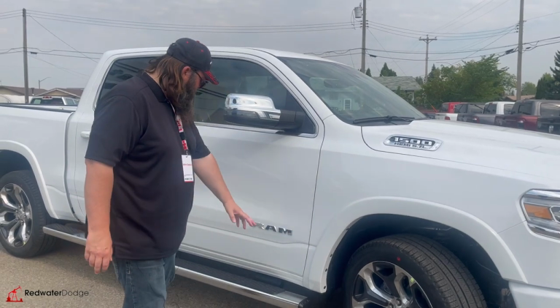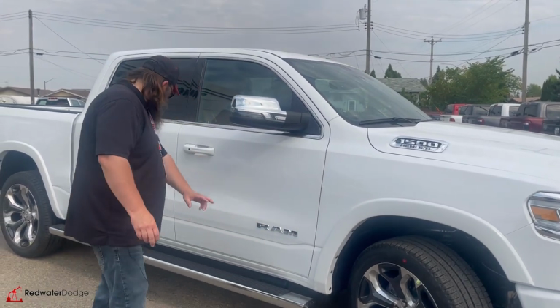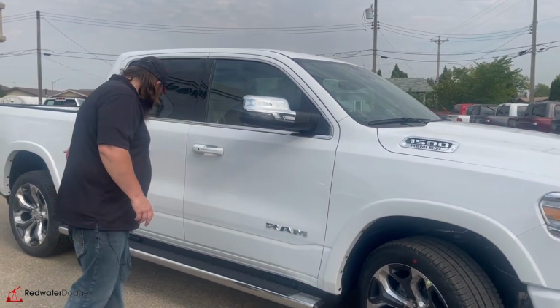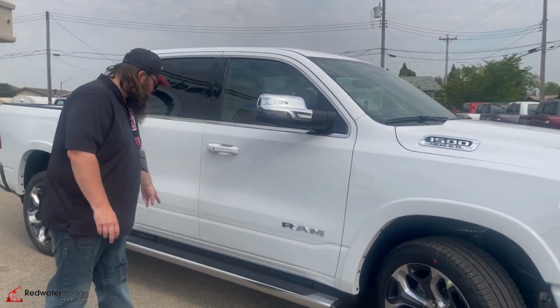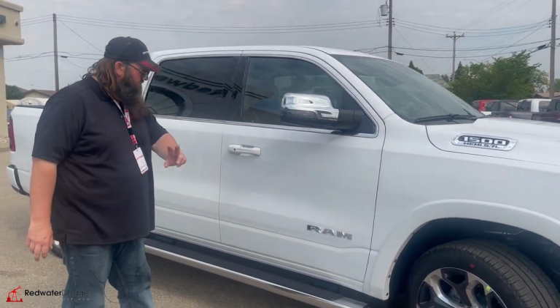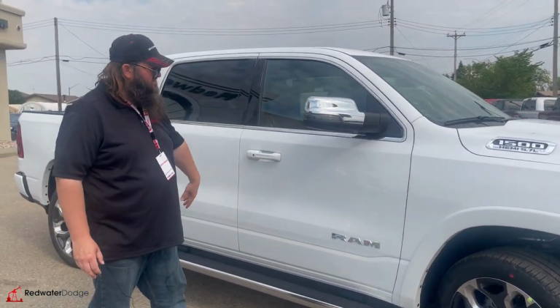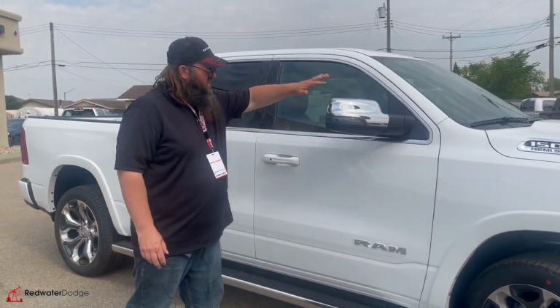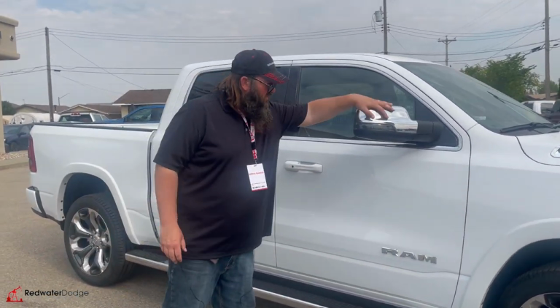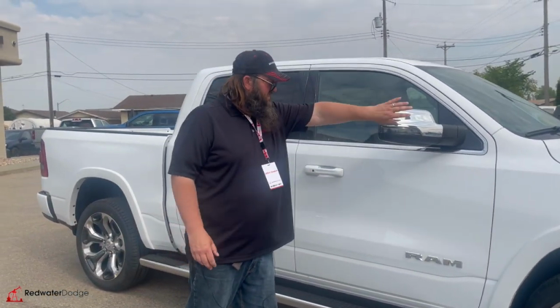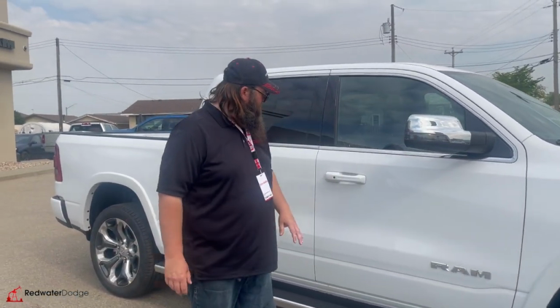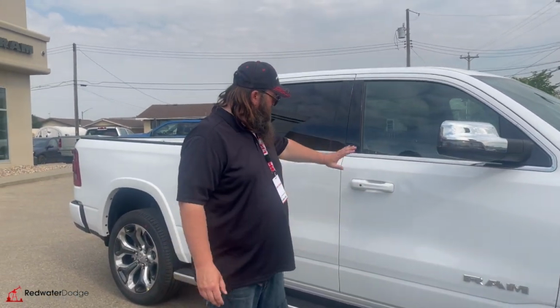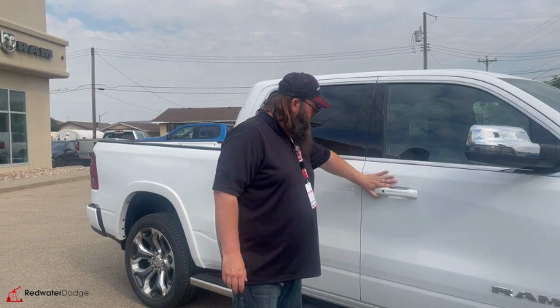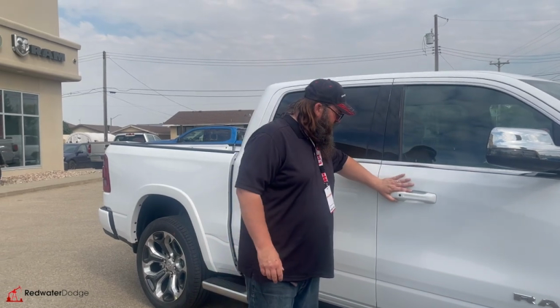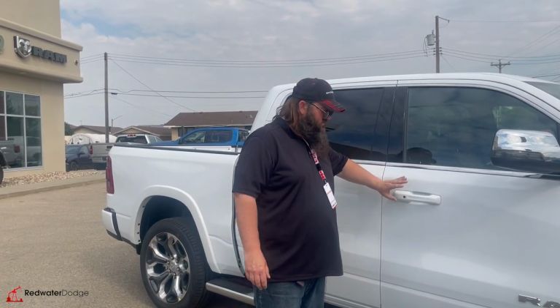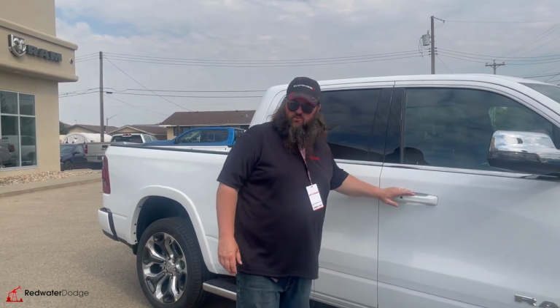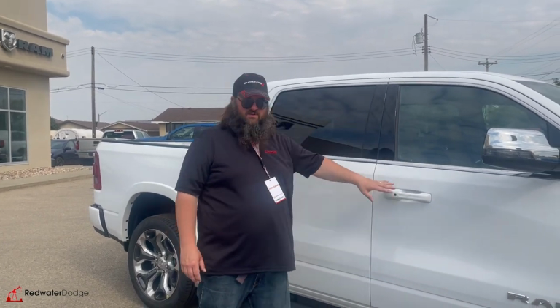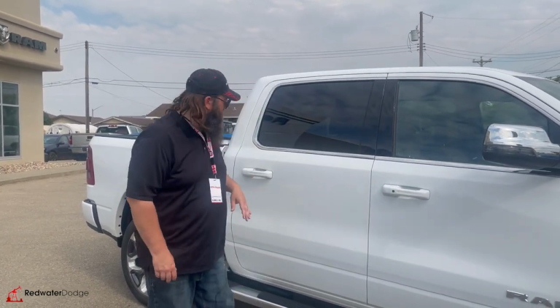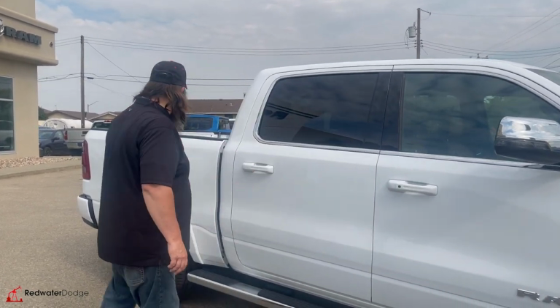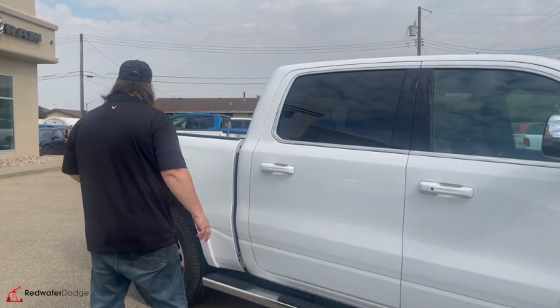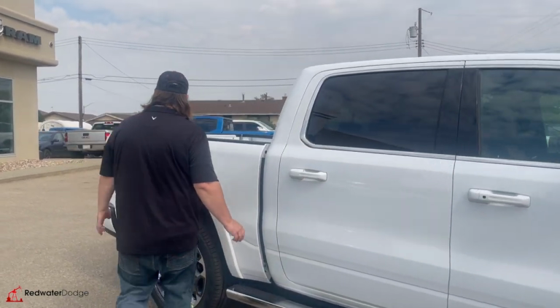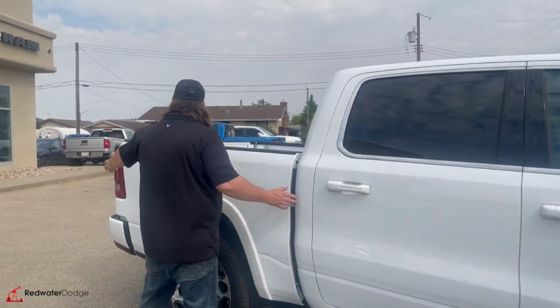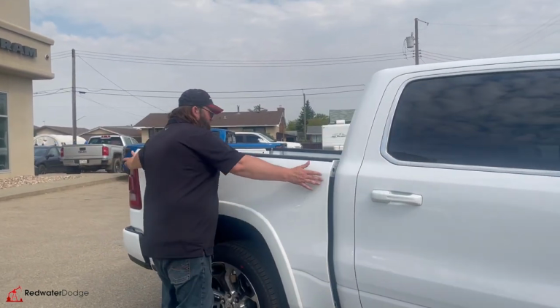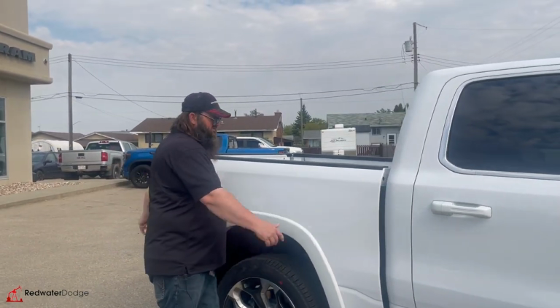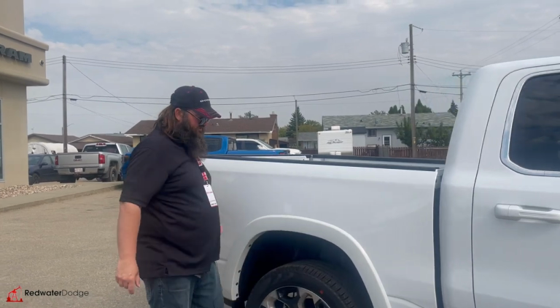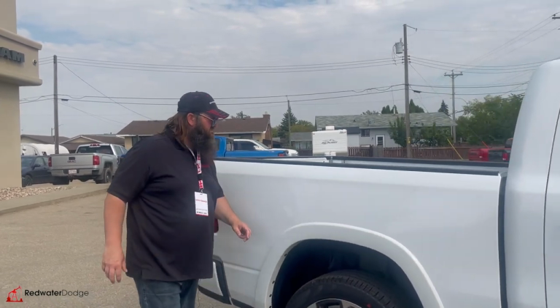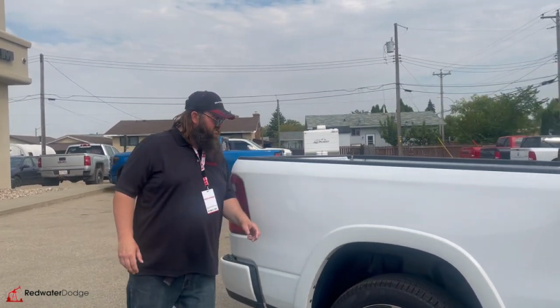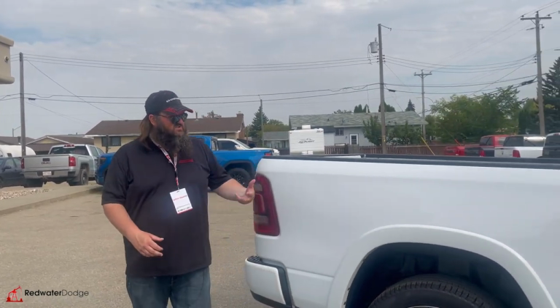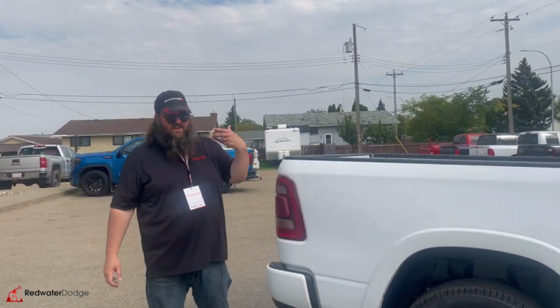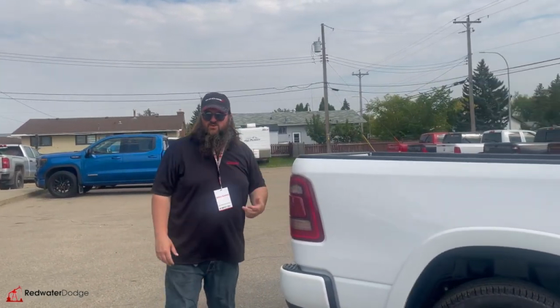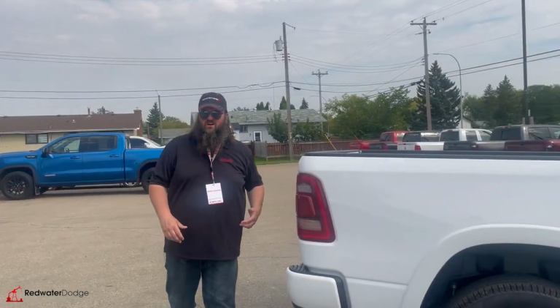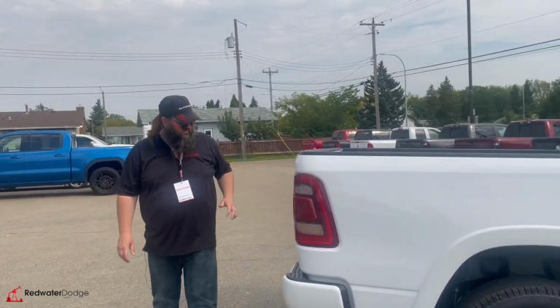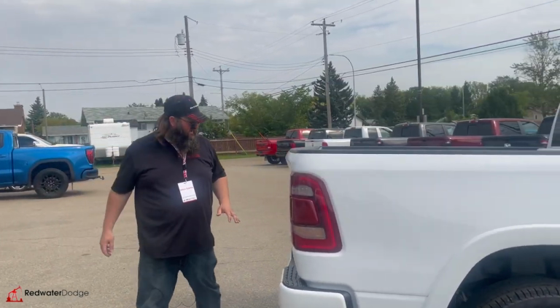It's got these awesome chrome bars on it, chrome on the mirrors as well. Color-keyed handles with remote proximity entry, which is very nice. This one here is the 5'7 box, so it's not making it too long — really very nice.